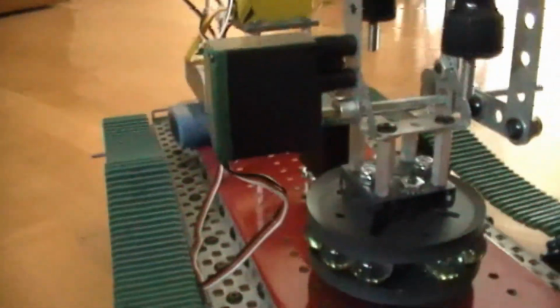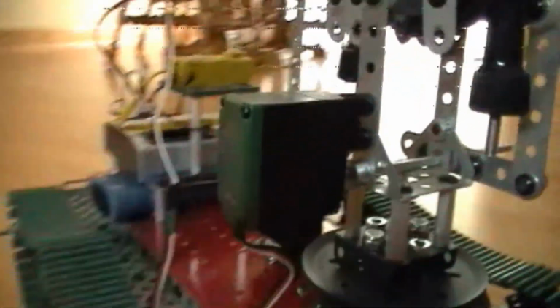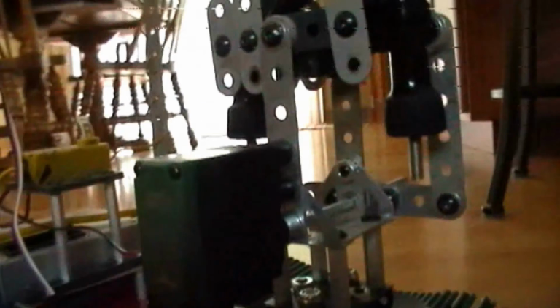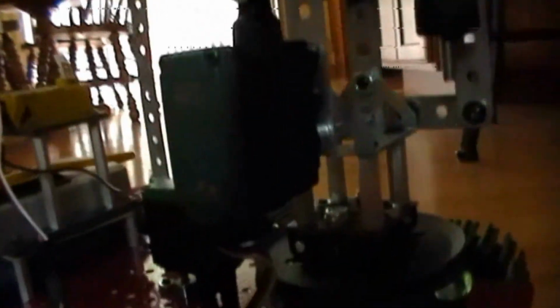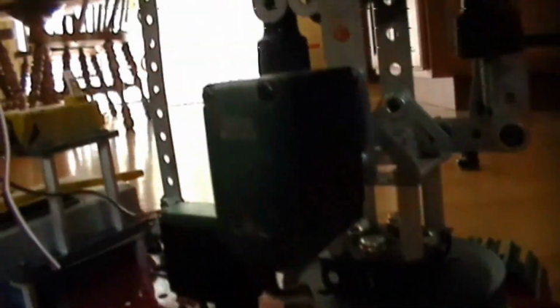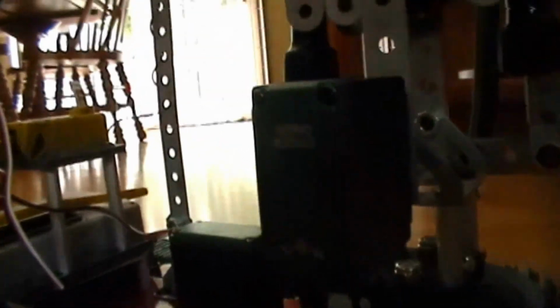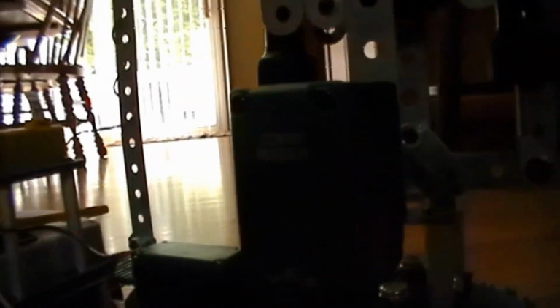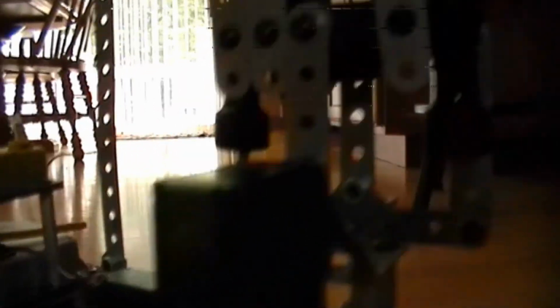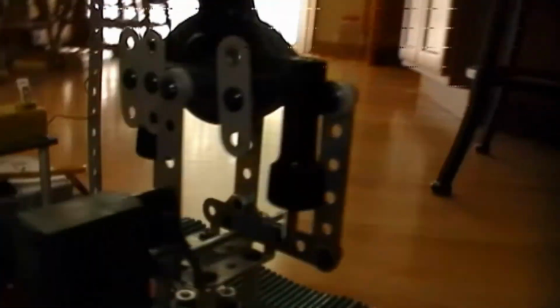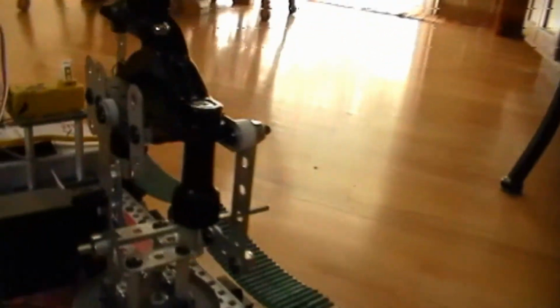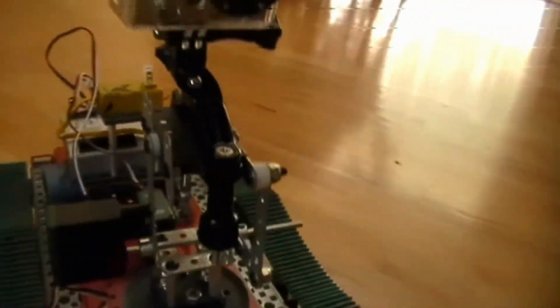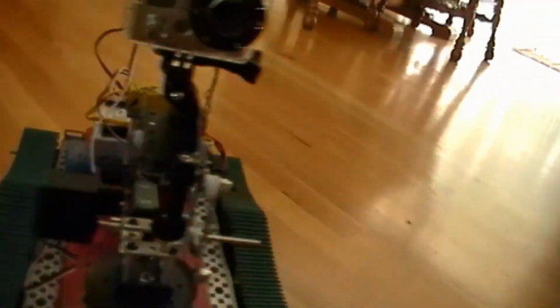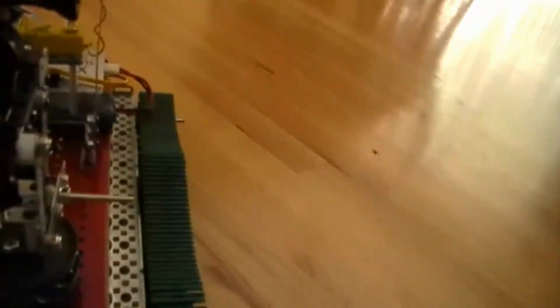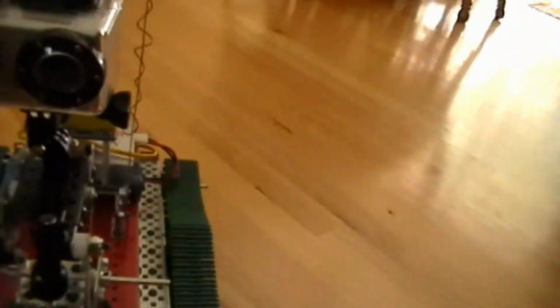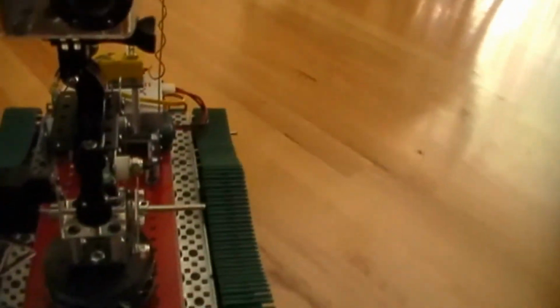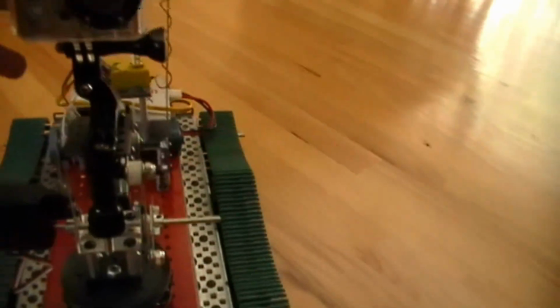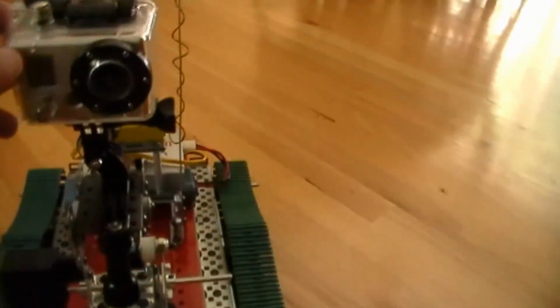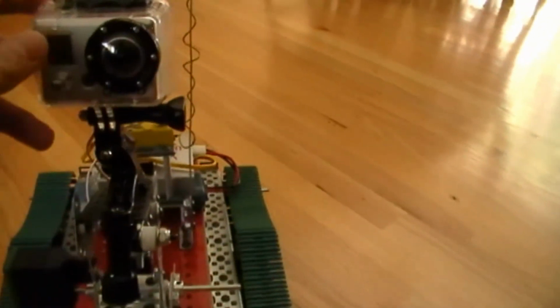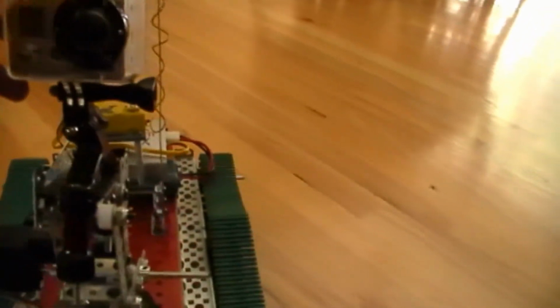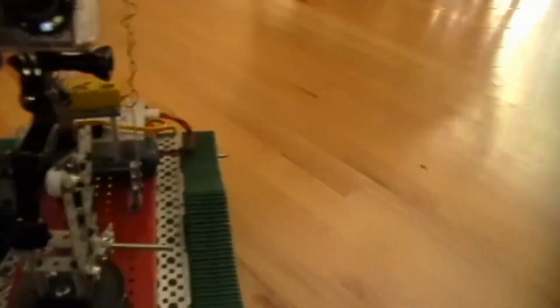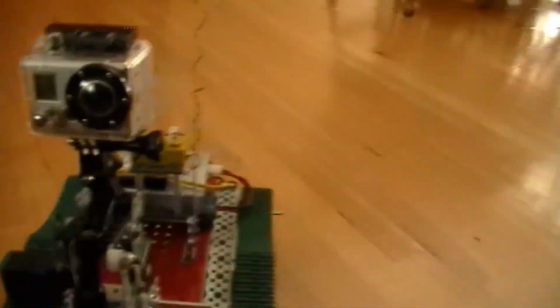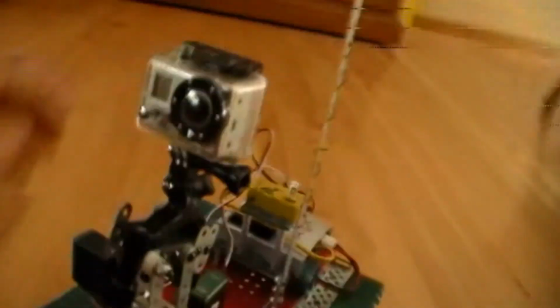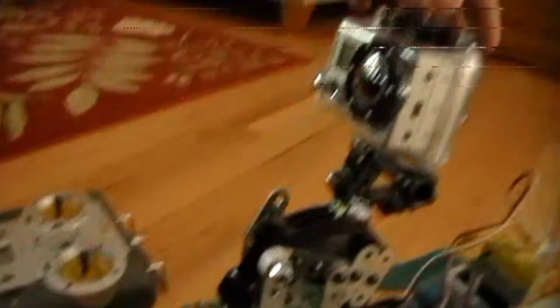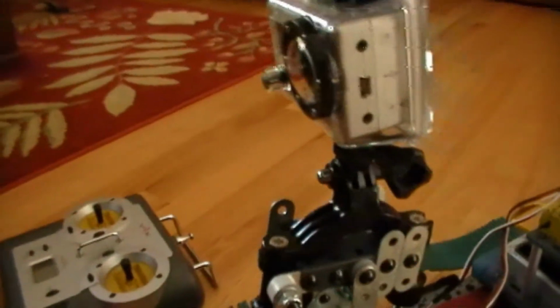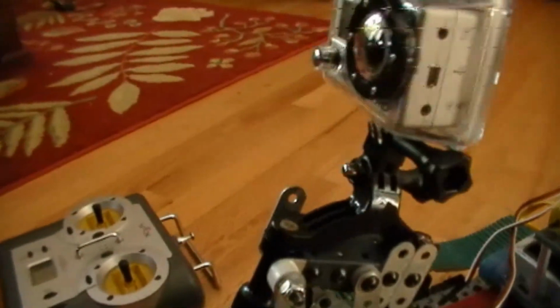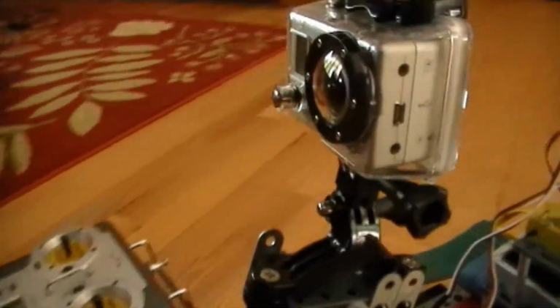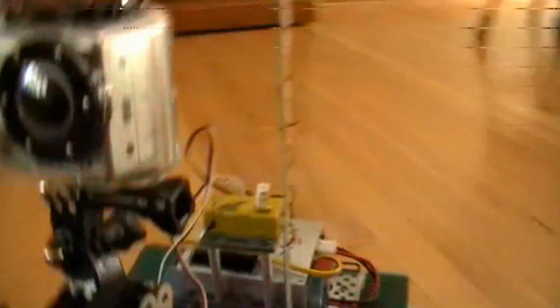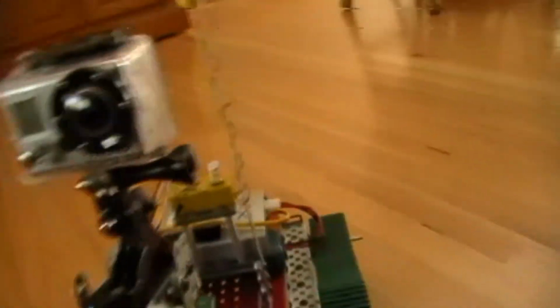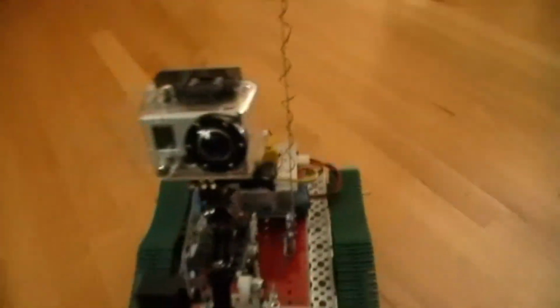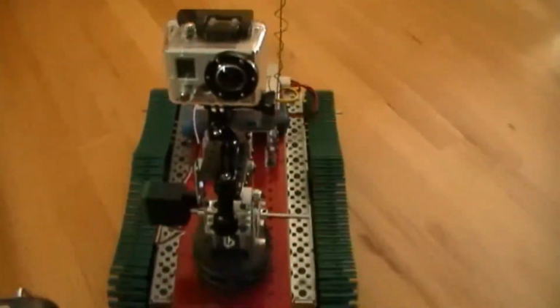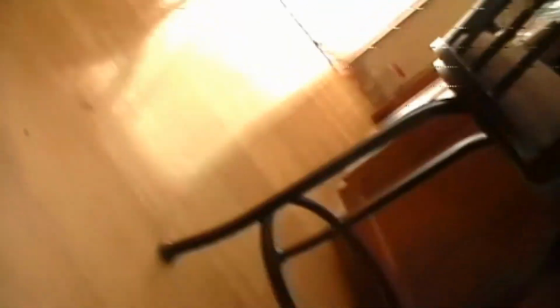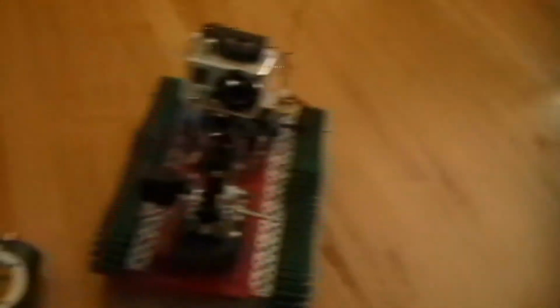It has a servo on it, if you can read that. So that will tilt like this, and I have the GoPro kind of high.